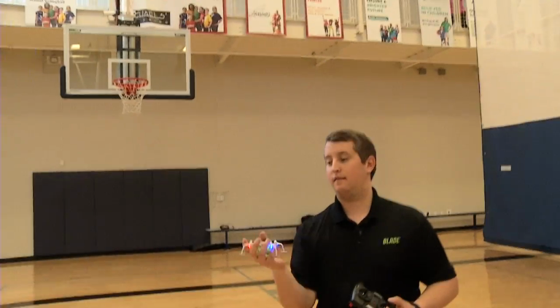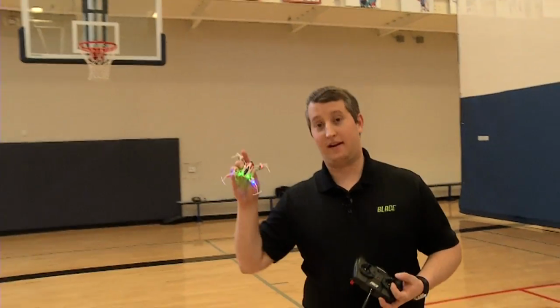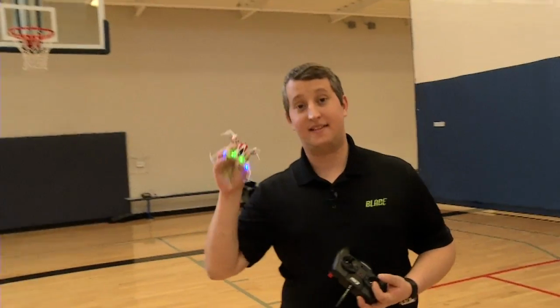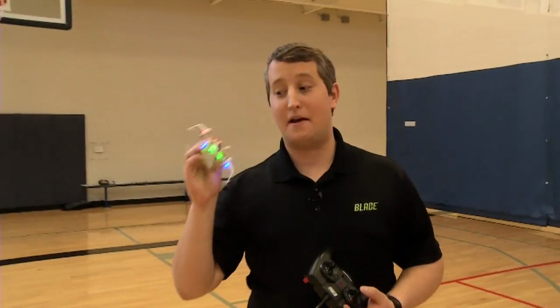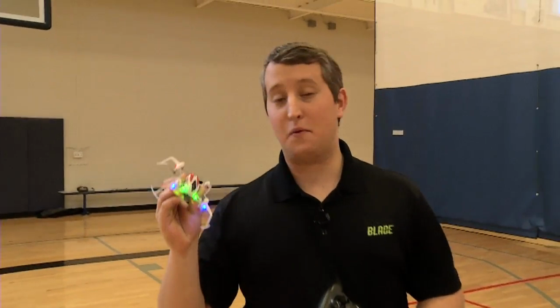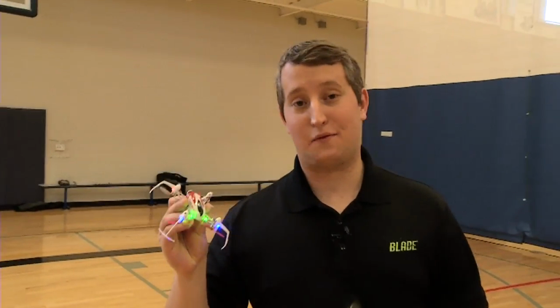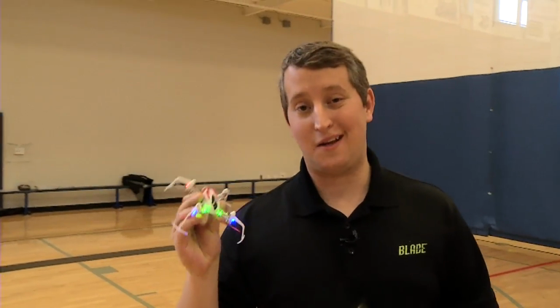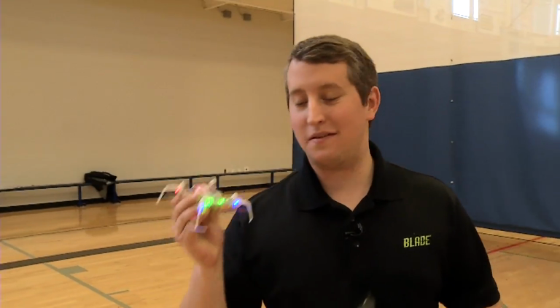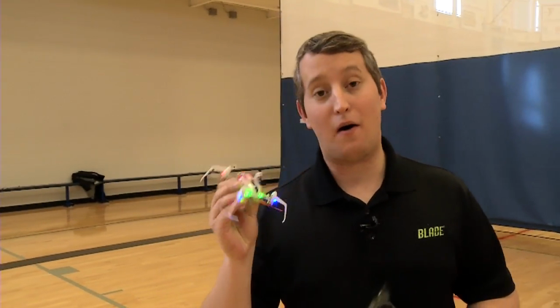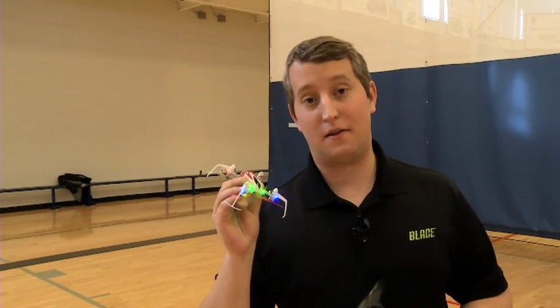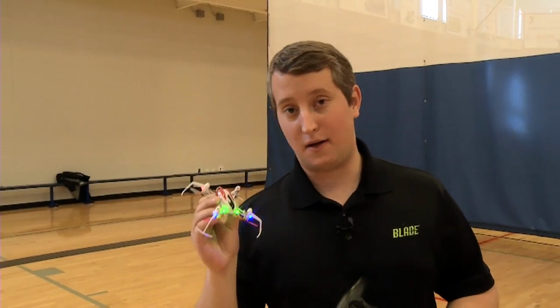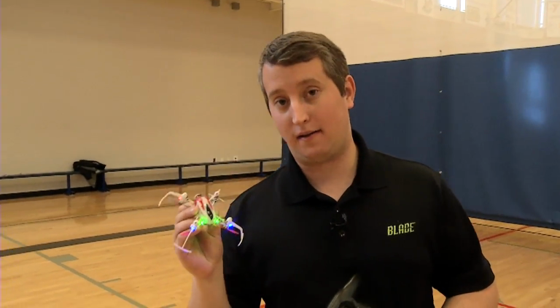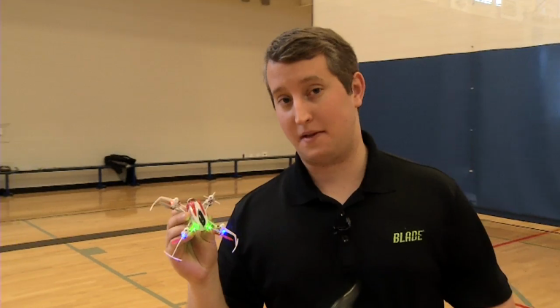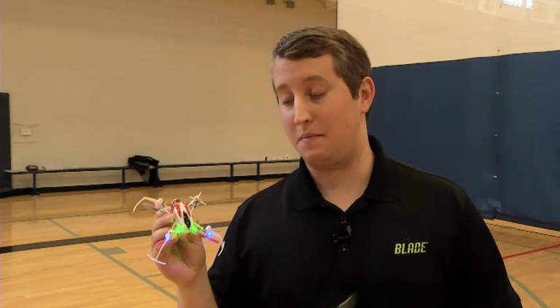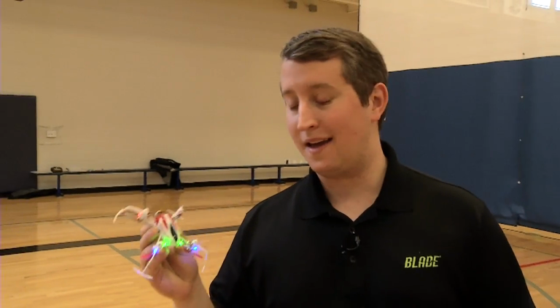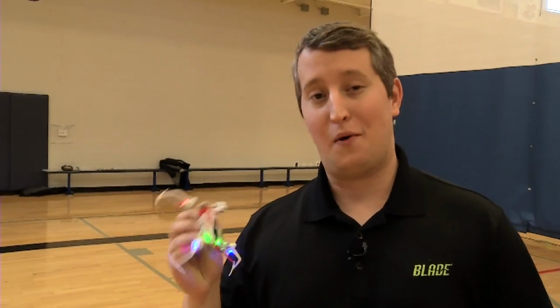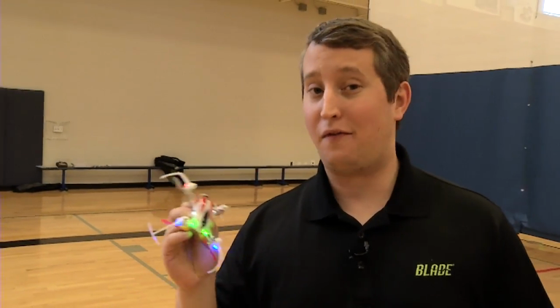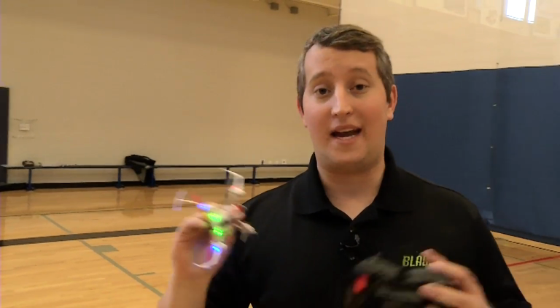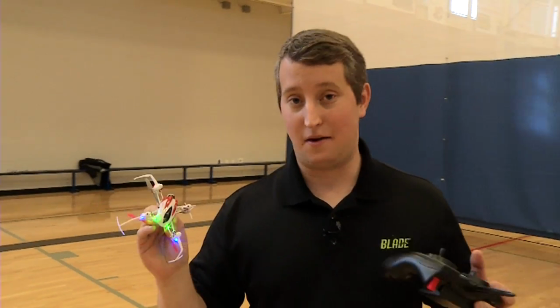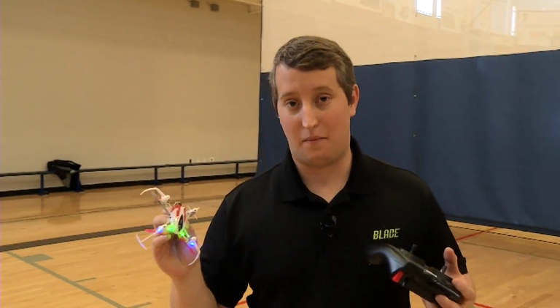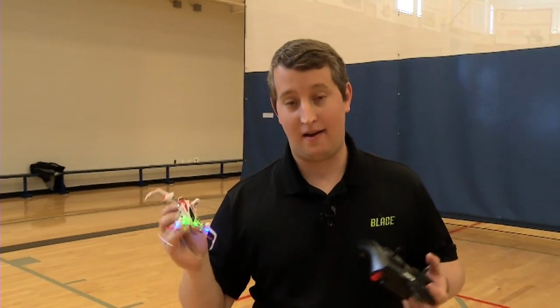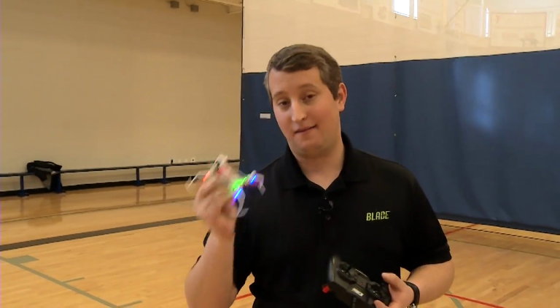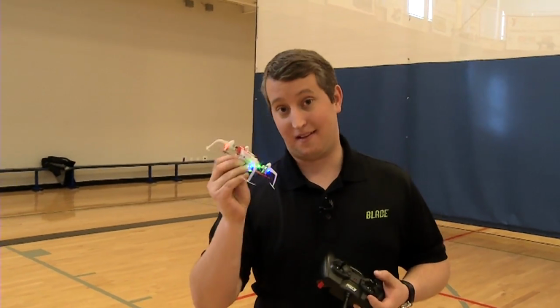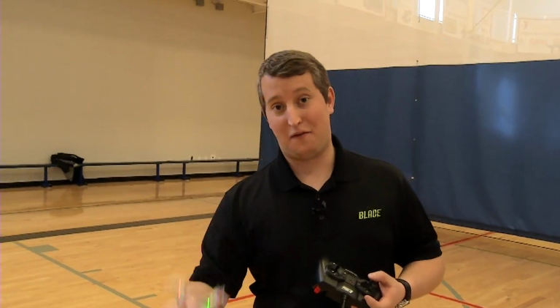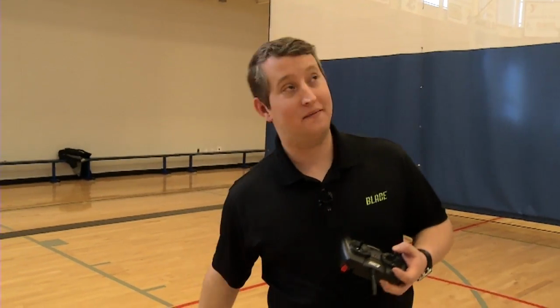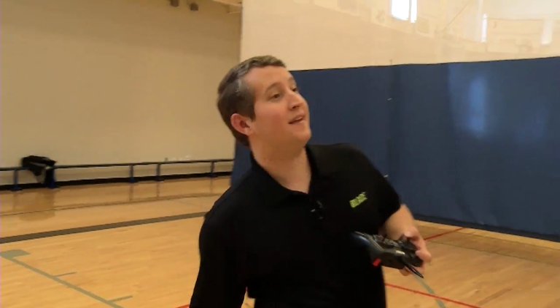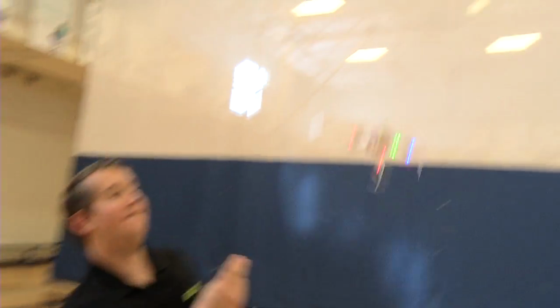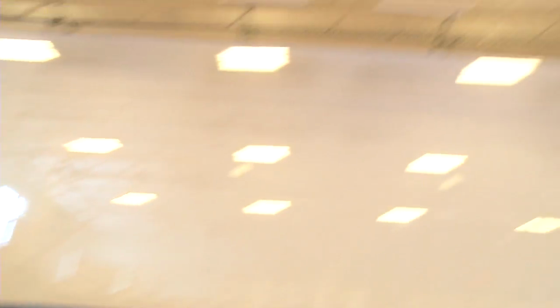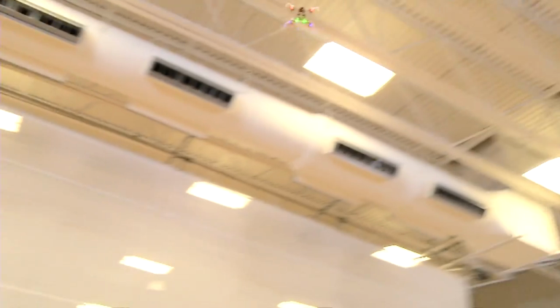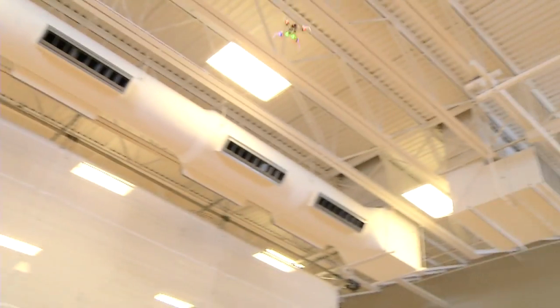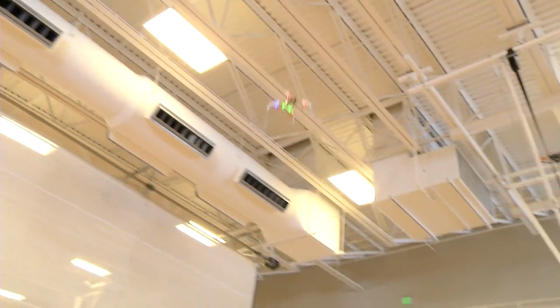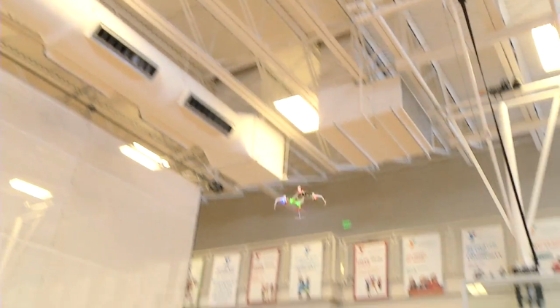Alright guys, that's the NanoQX 3D — one of the smallest 3D quadcopters that we make. Perfect for any skill level pilot. It's a lot of fun. Bye guys.